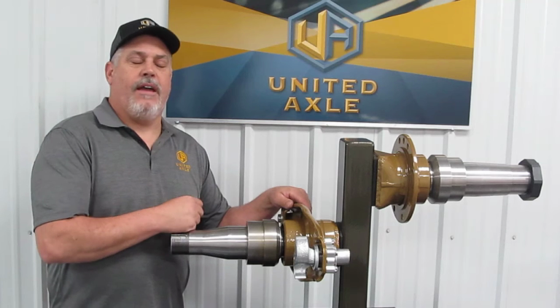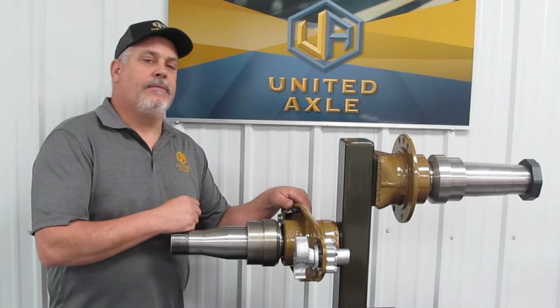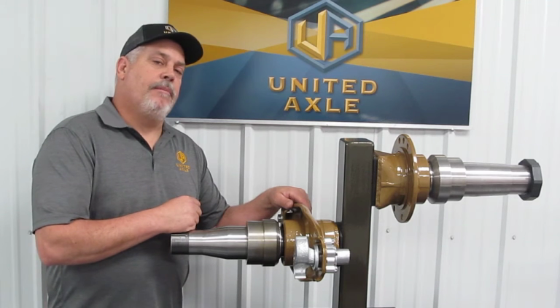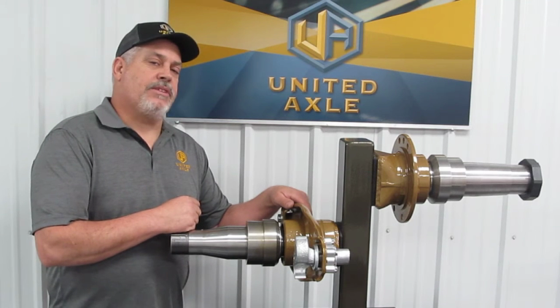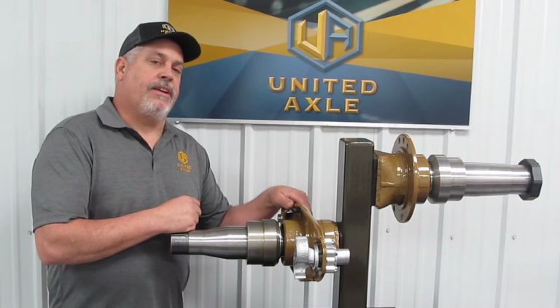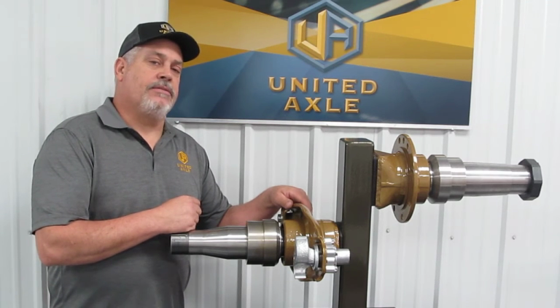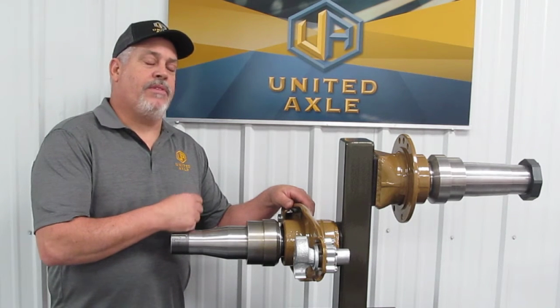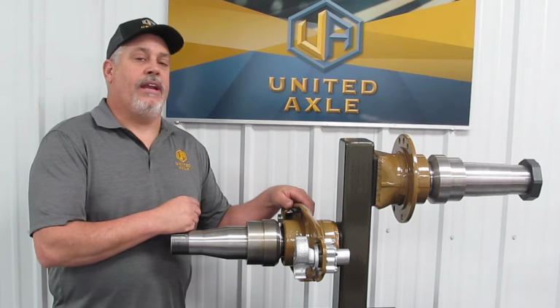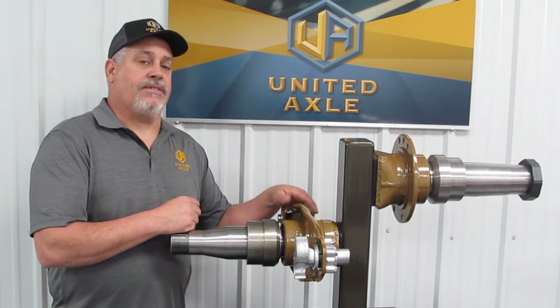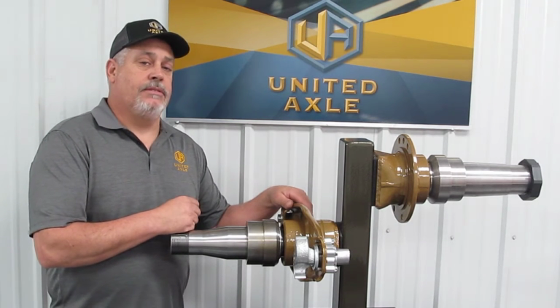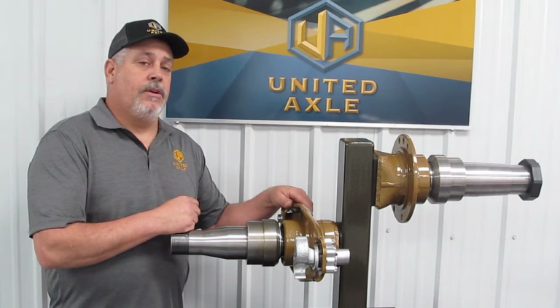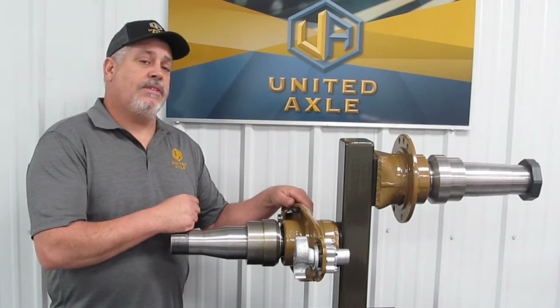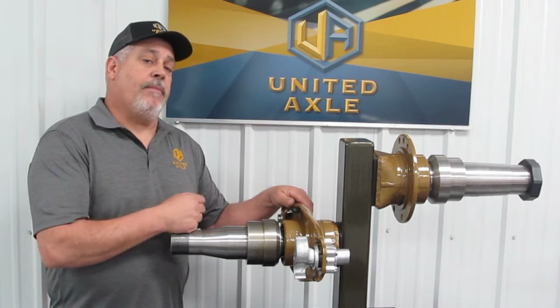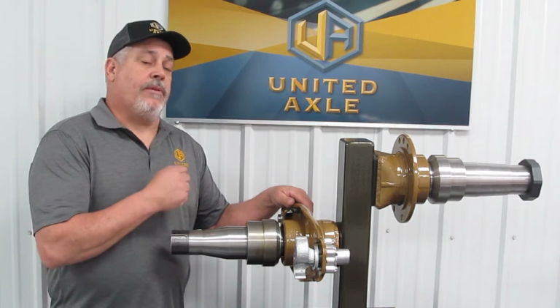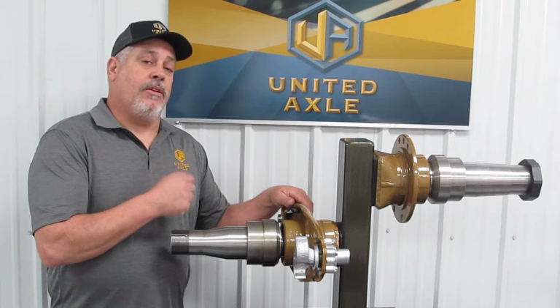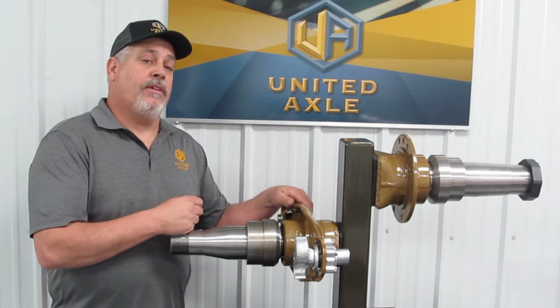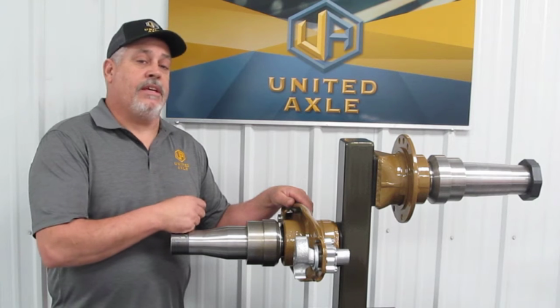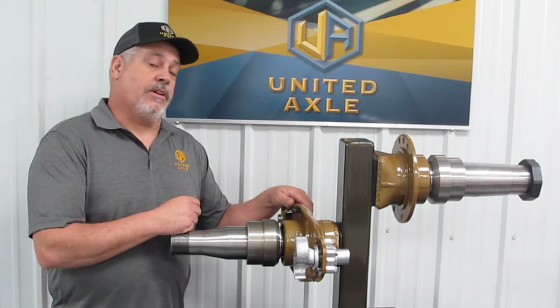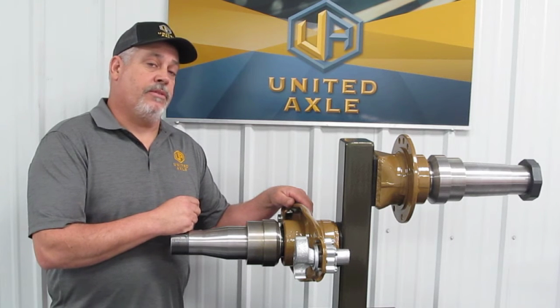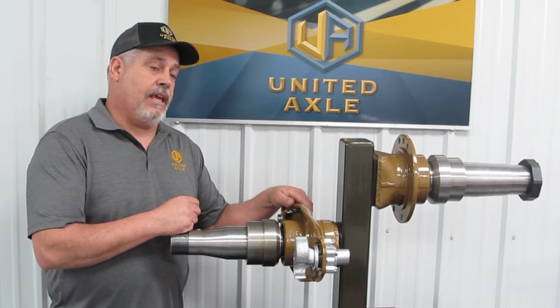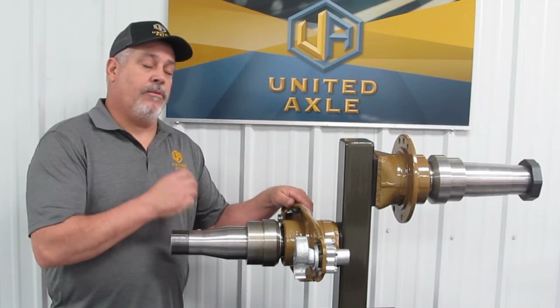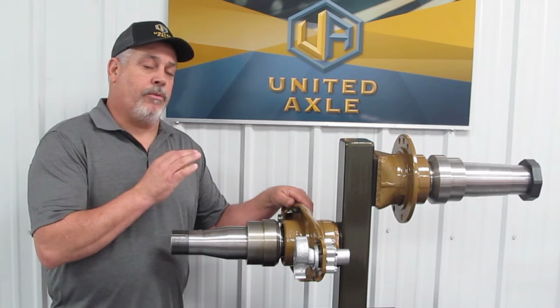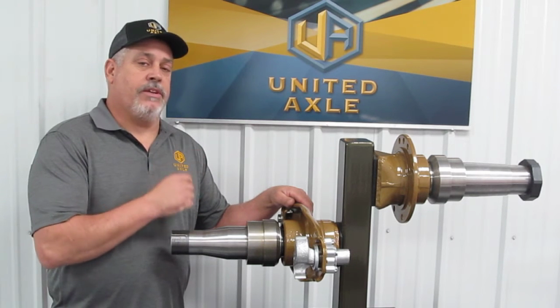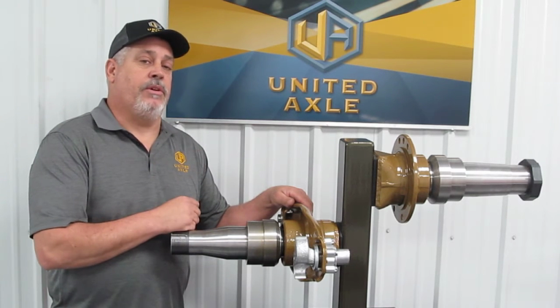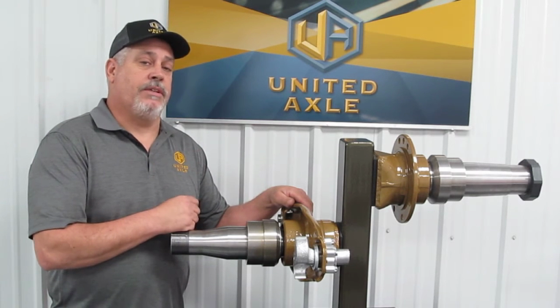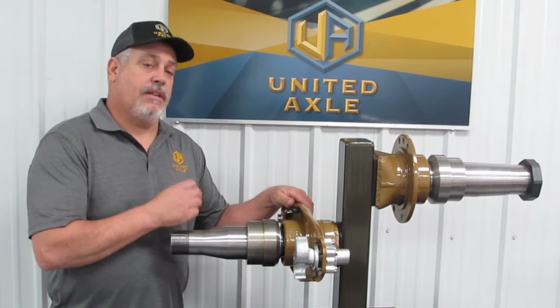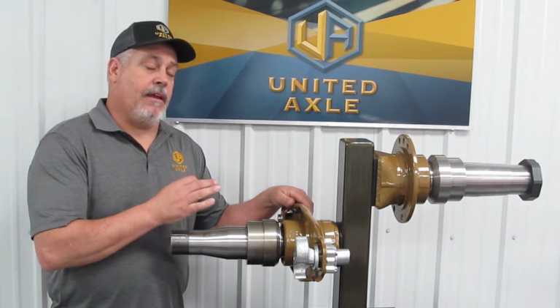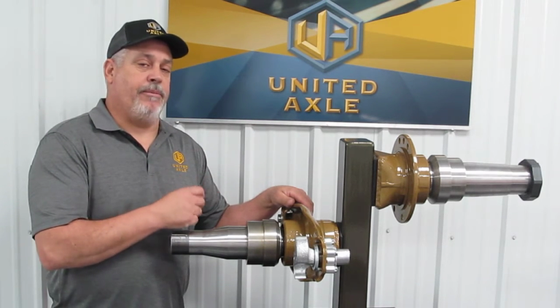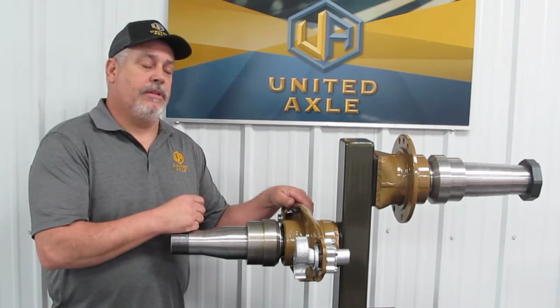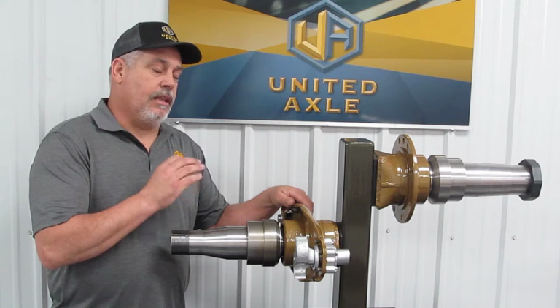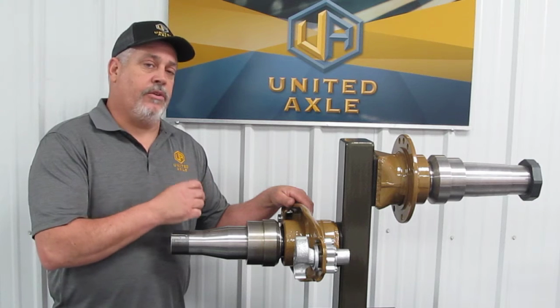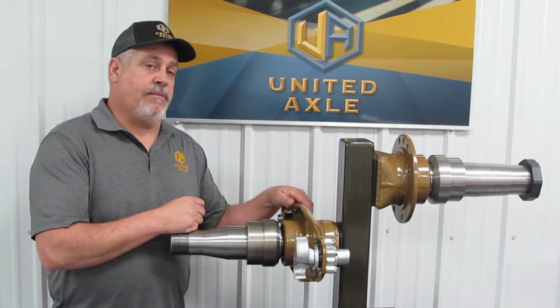Hi there. My name is Todd Carroll. I'm with United Axle. We just got back from the Louisville, Kentucky Truck Show and what a really good show it was. A lot of people, a lot of new exhibits.